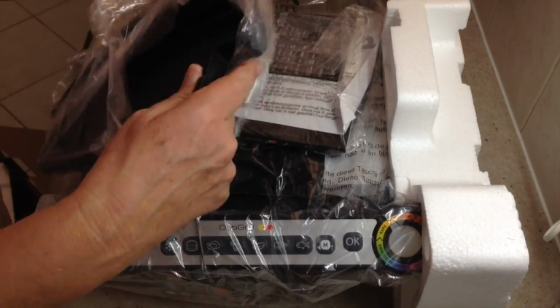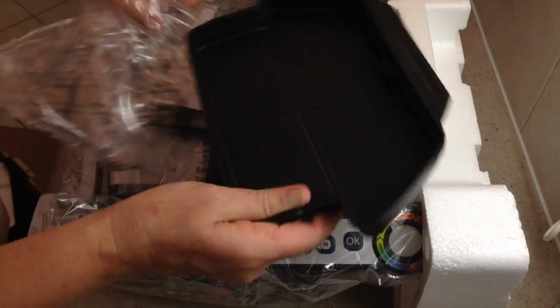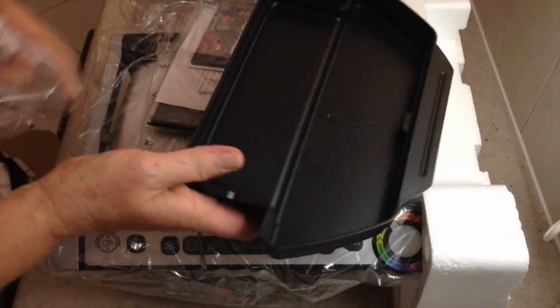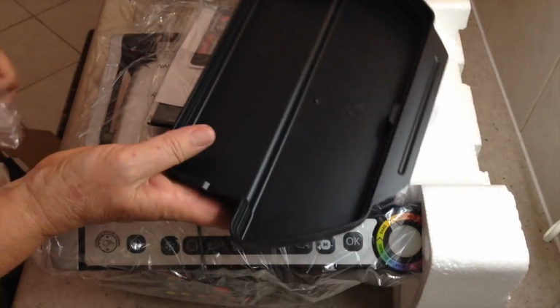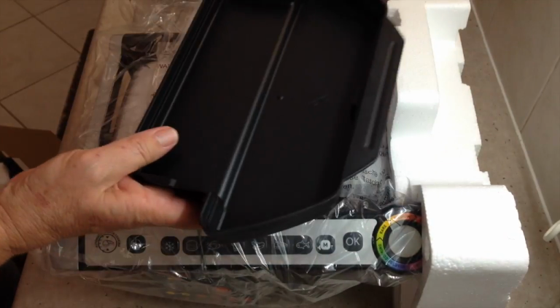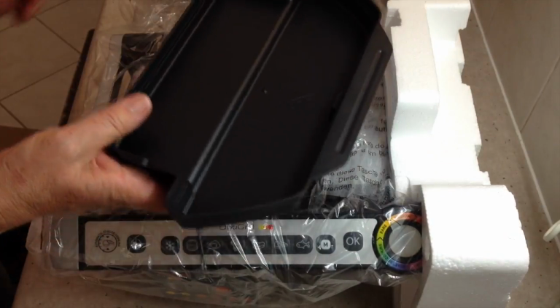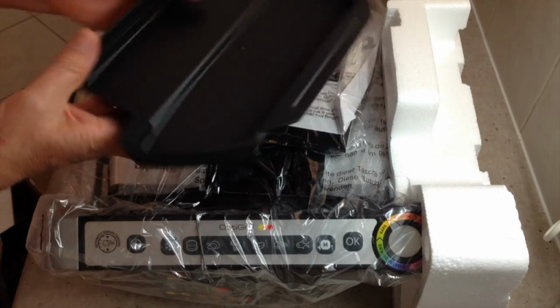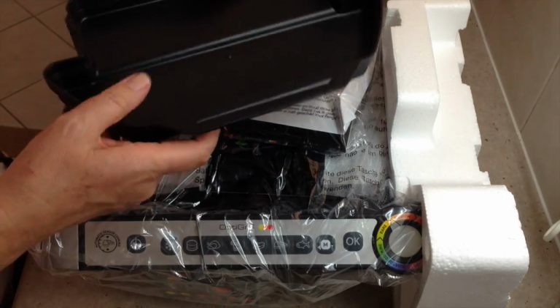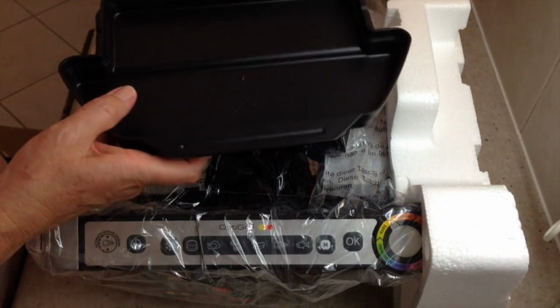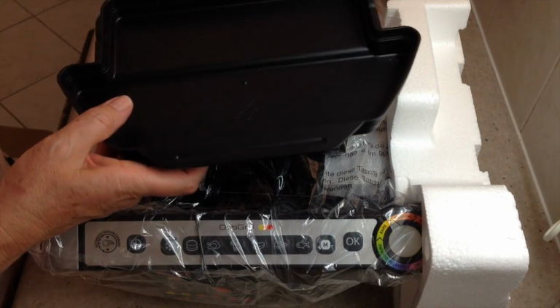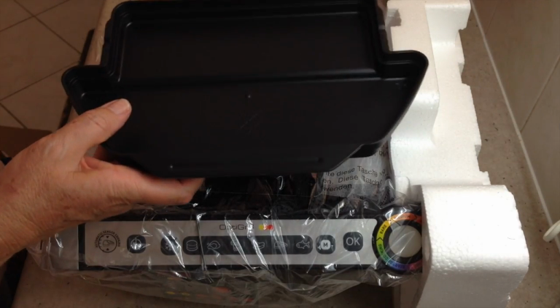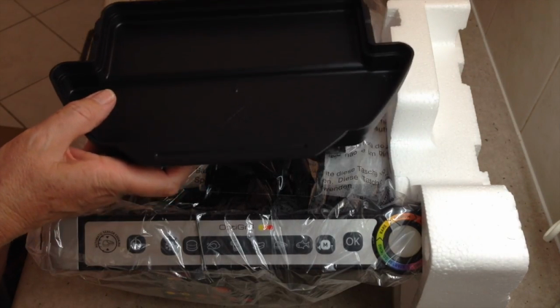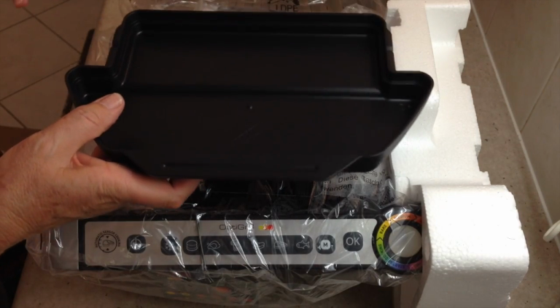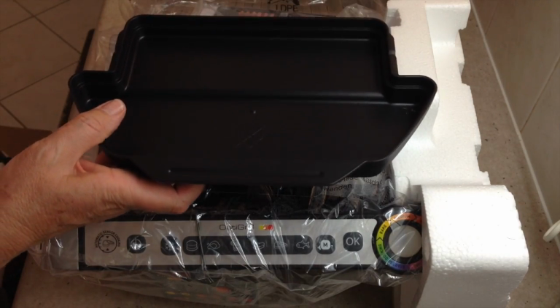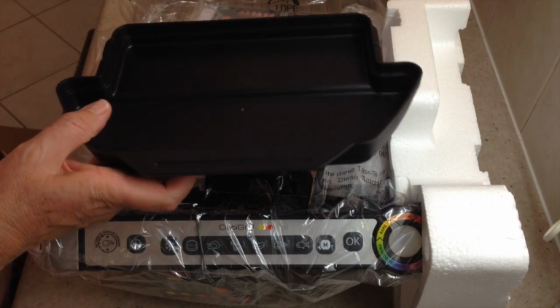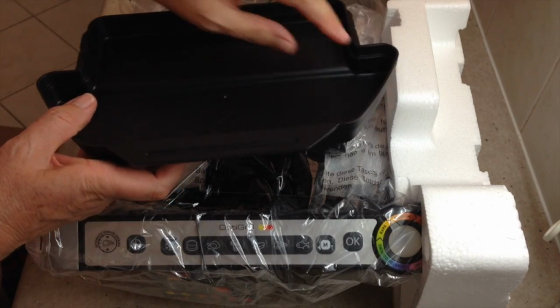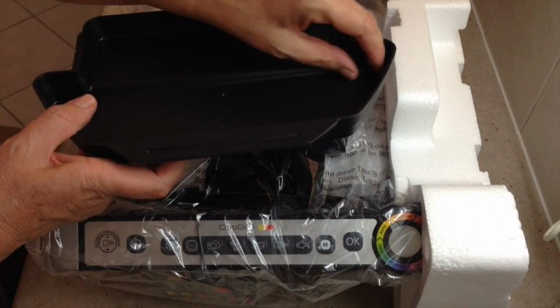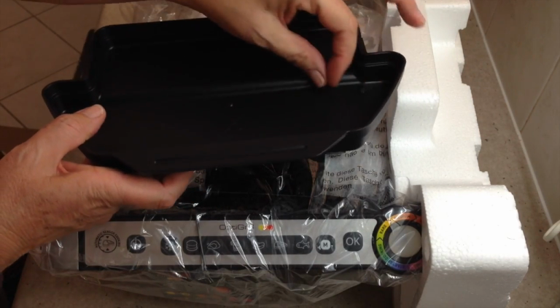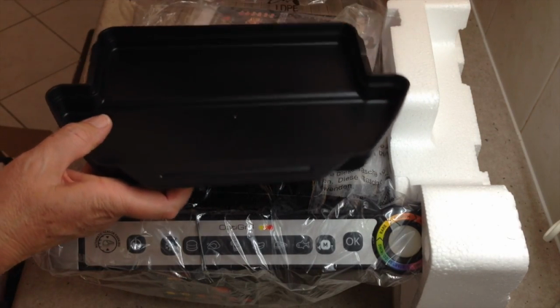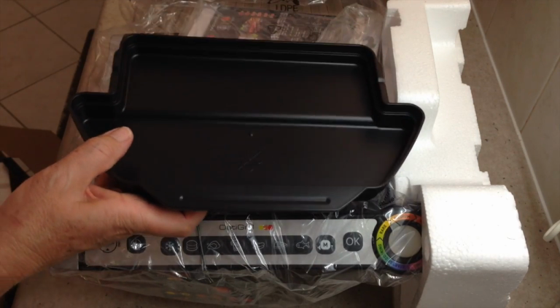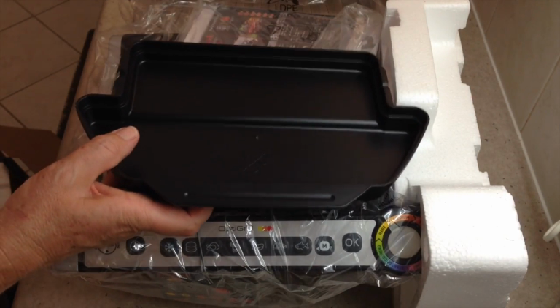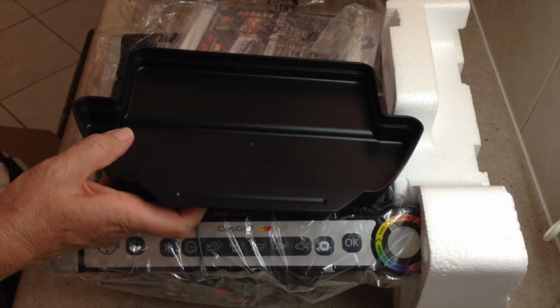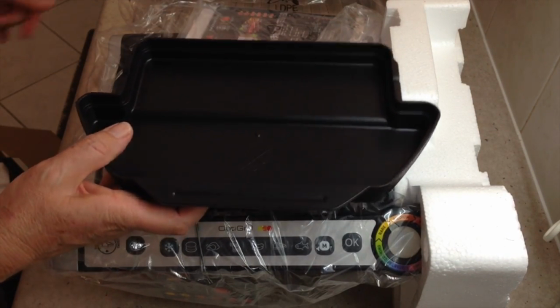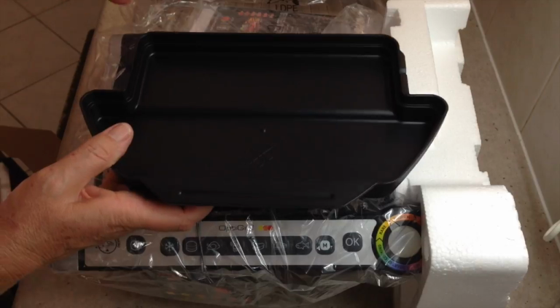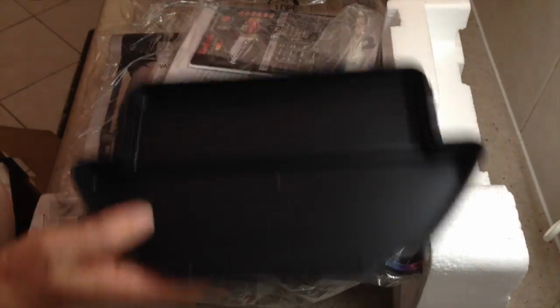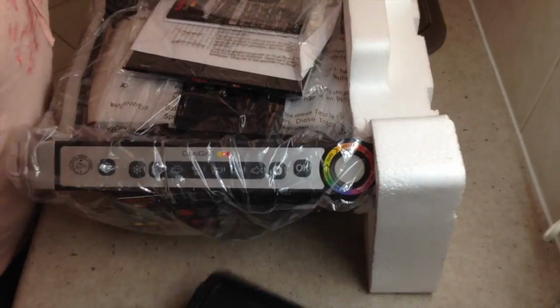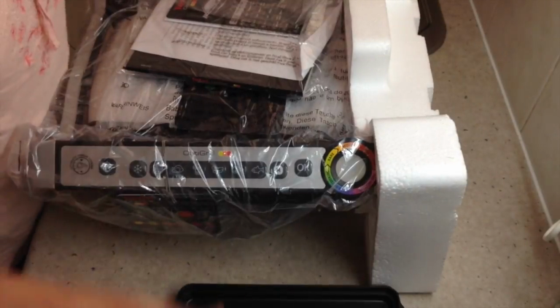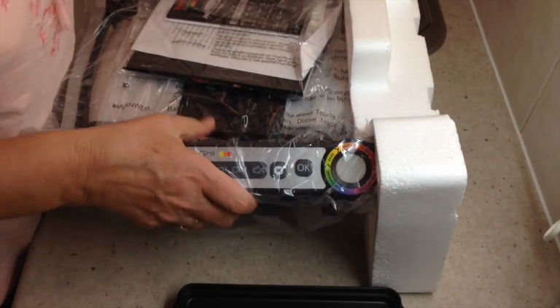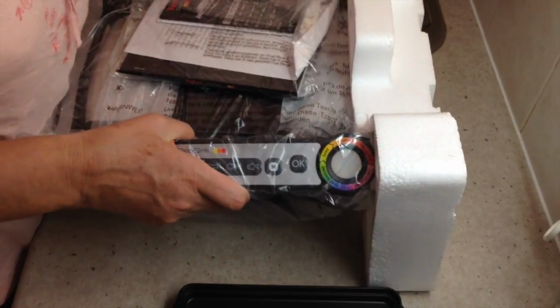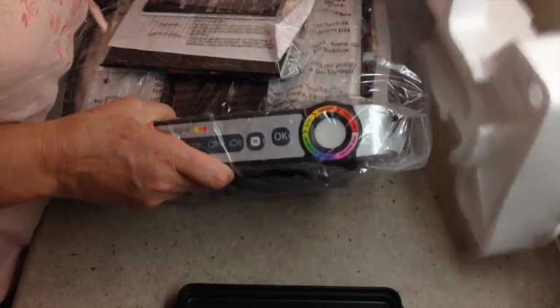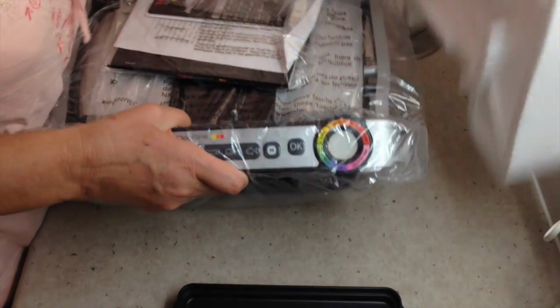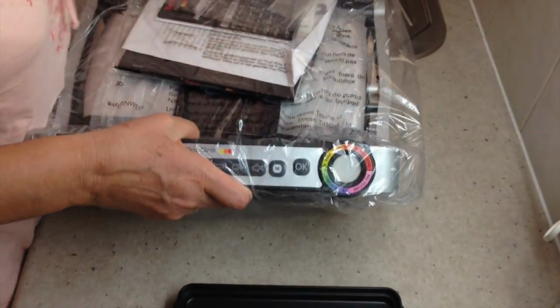There's our drip tray — quite a handy size. I've got a George Foreman and I find that quite often the drip tray will actually overflow, which is not ideal. It makes a hell of a mess.